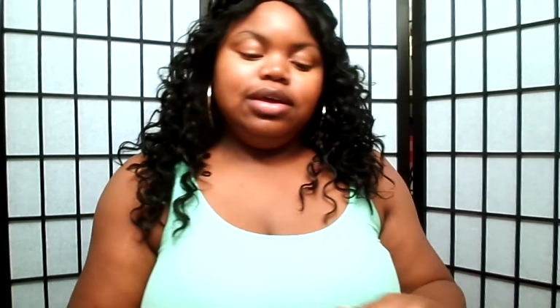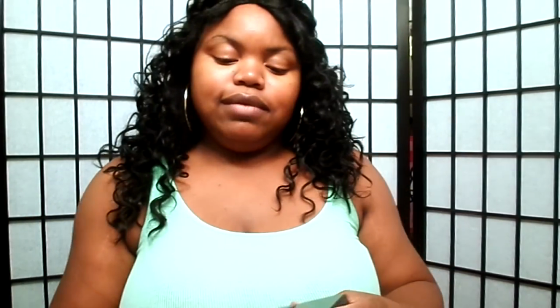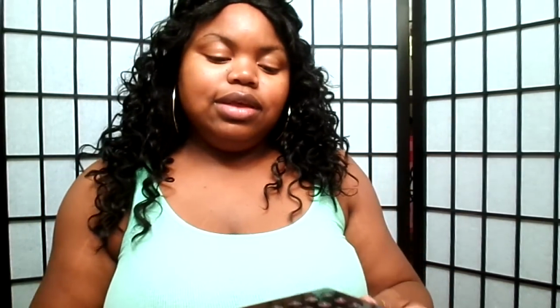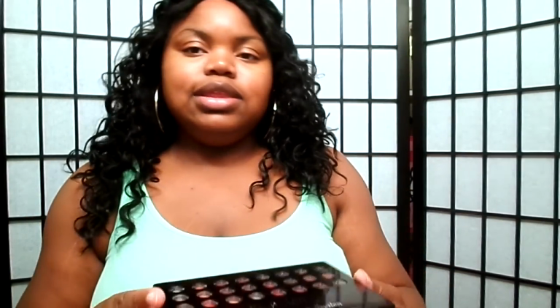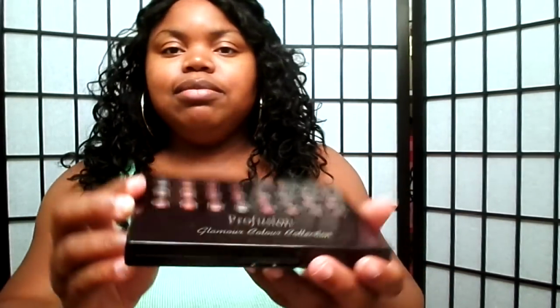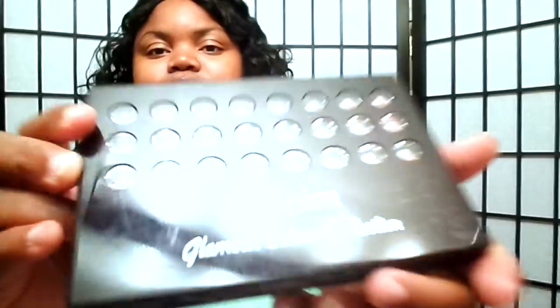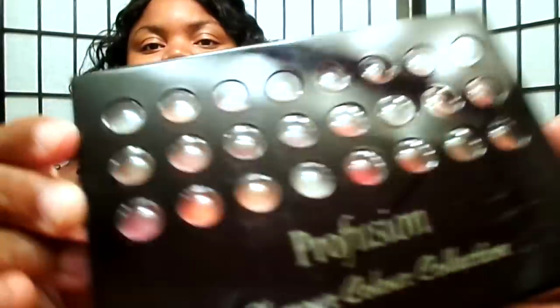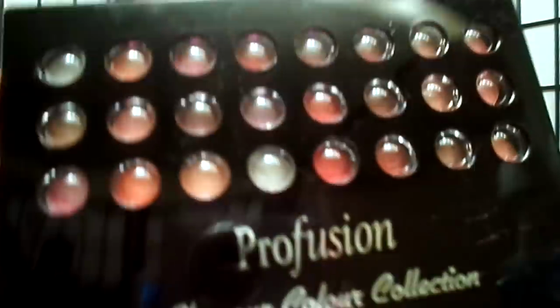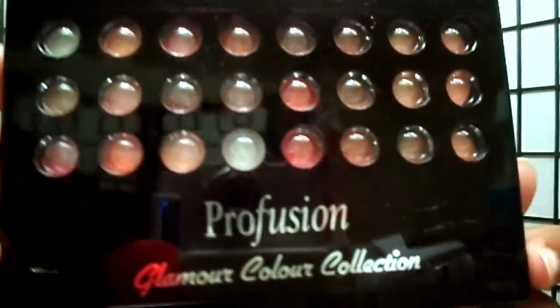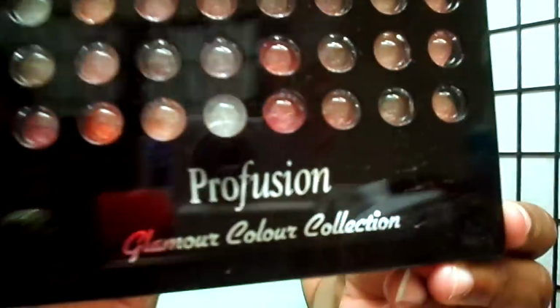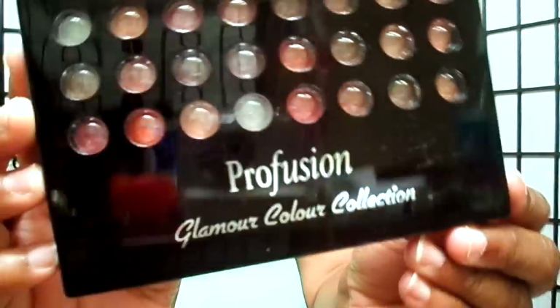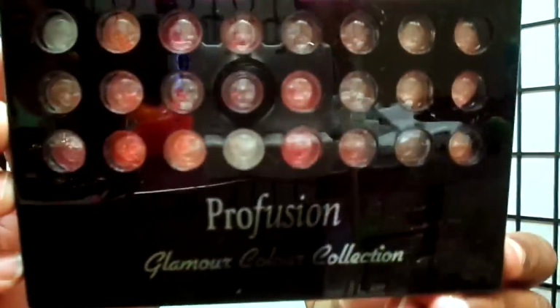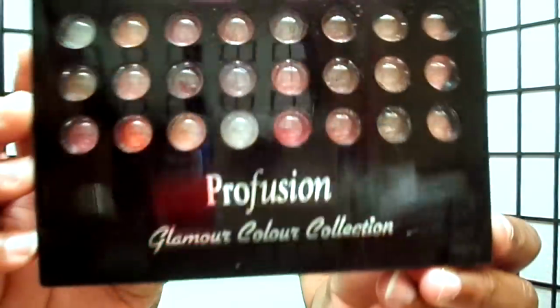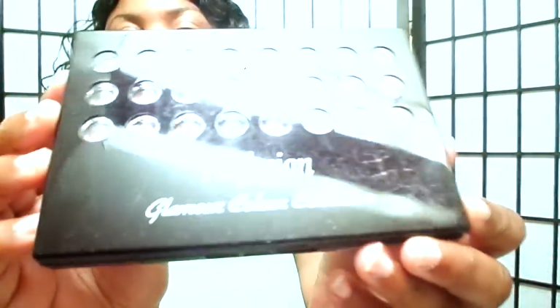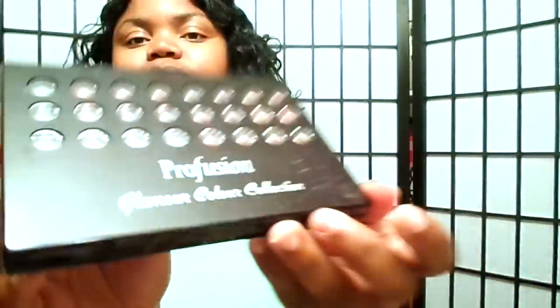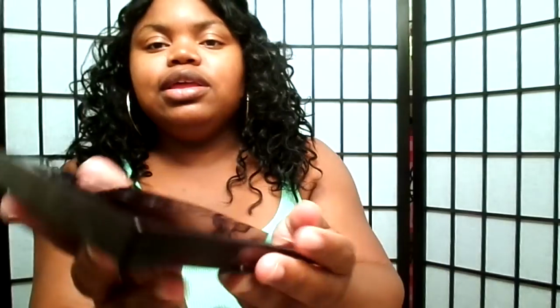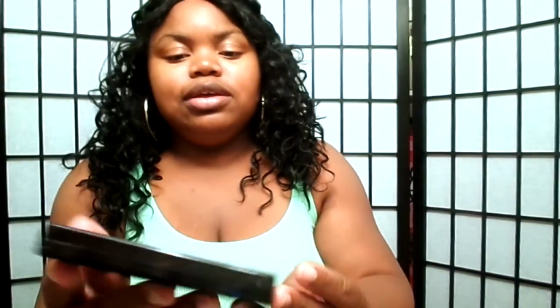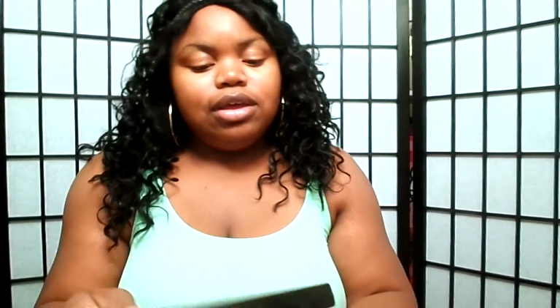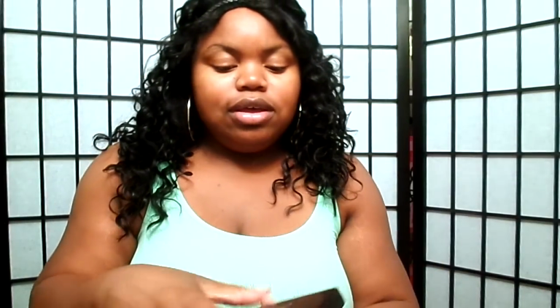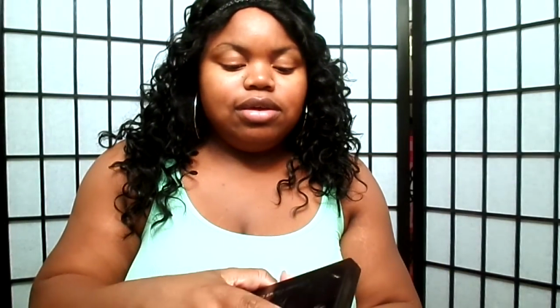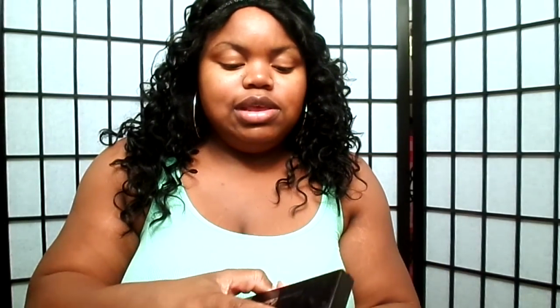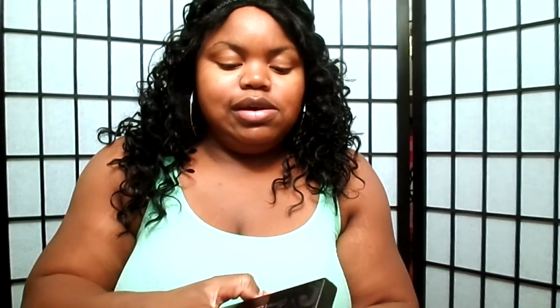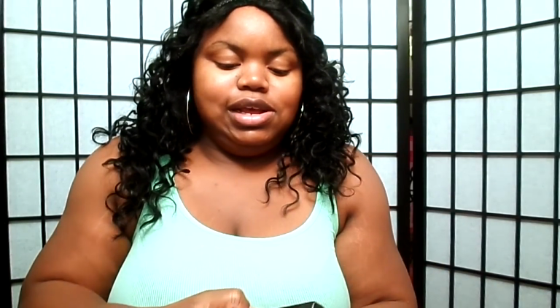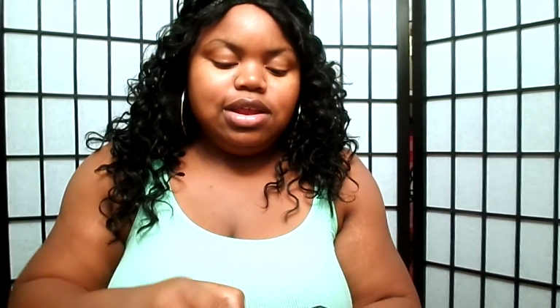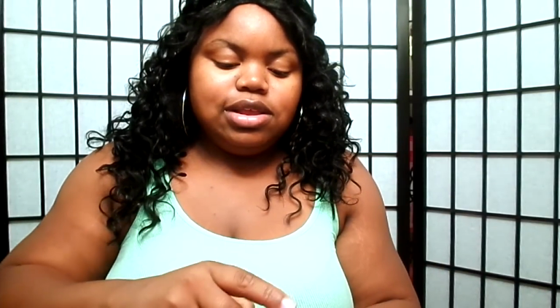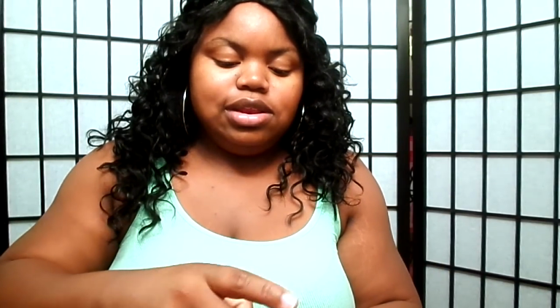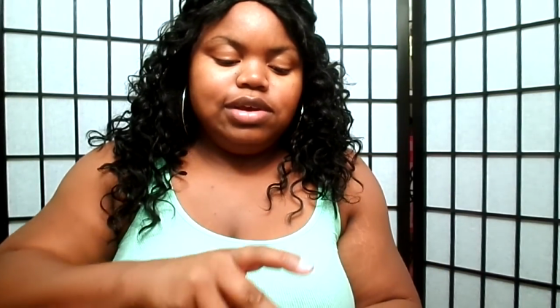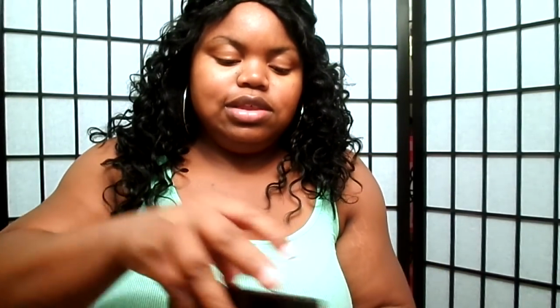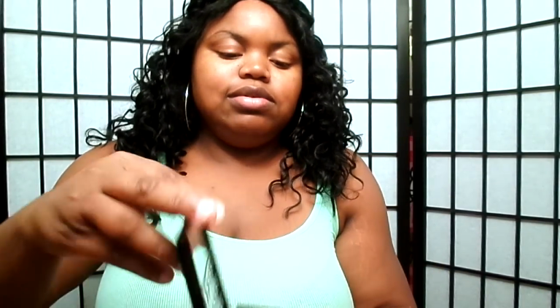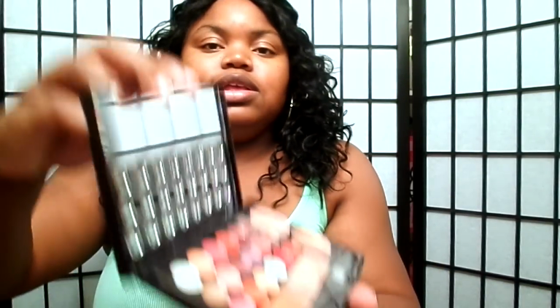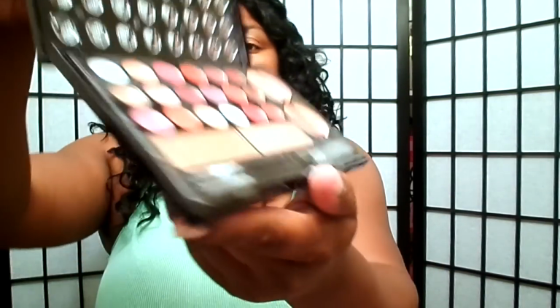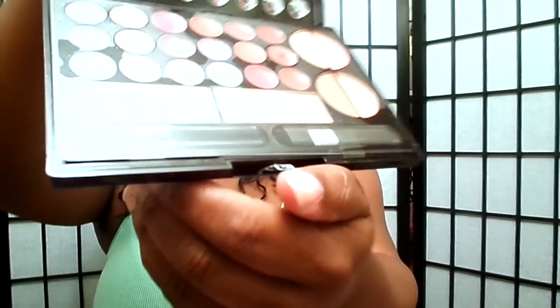I'm running a little out of time on here. I had a Profusion palette — or Perfection palette. And these are the colors. Goodness gracious, it's so tight to get up in here.